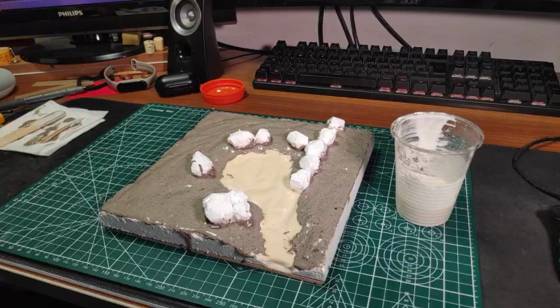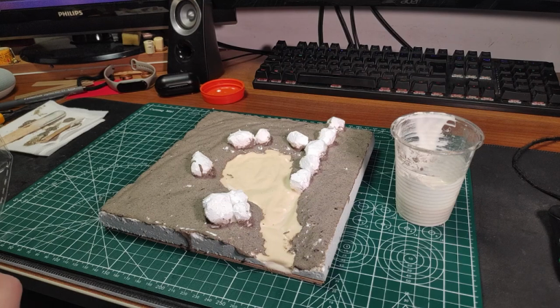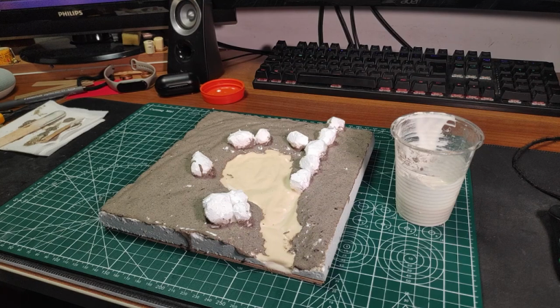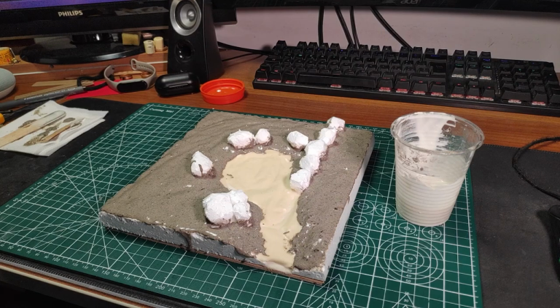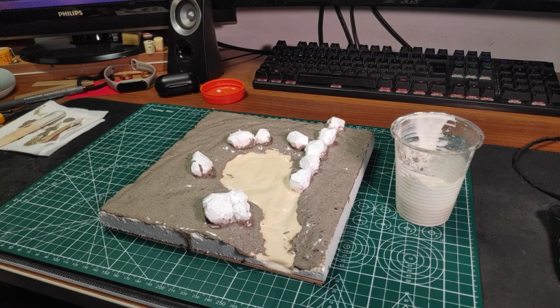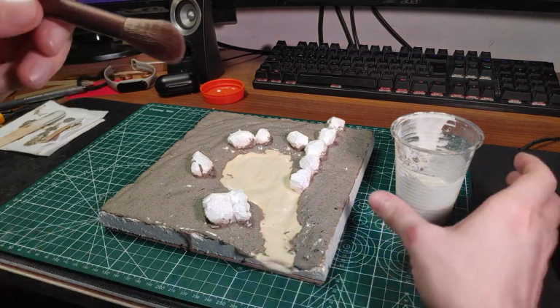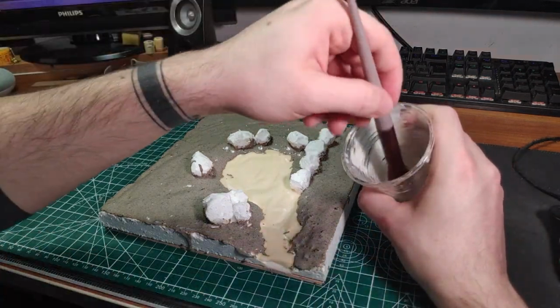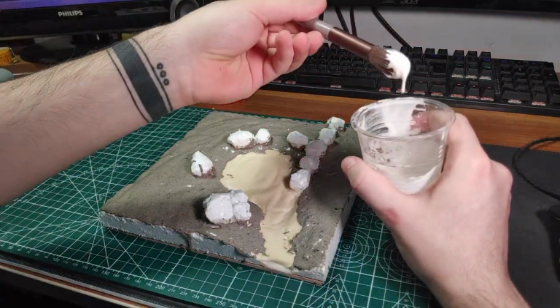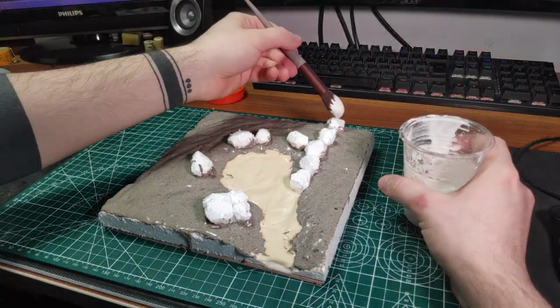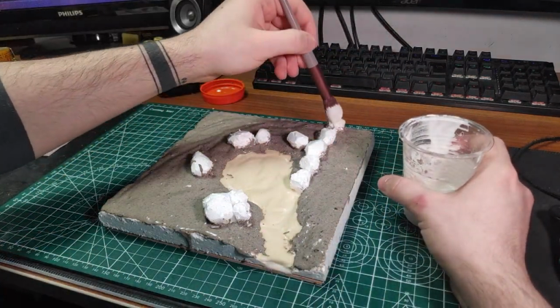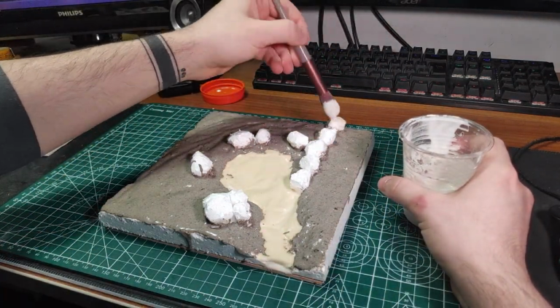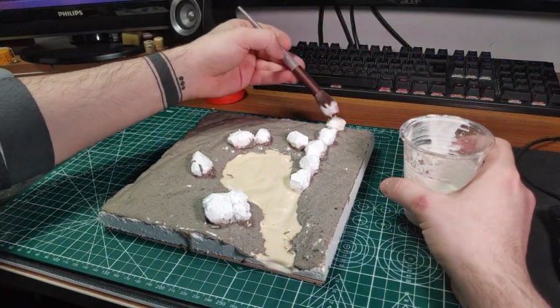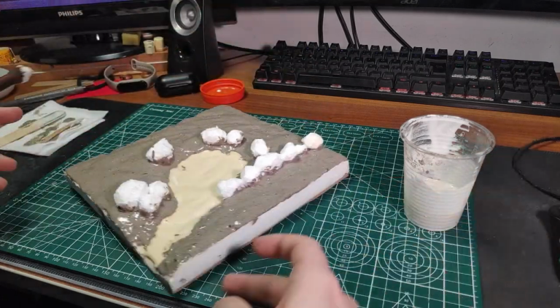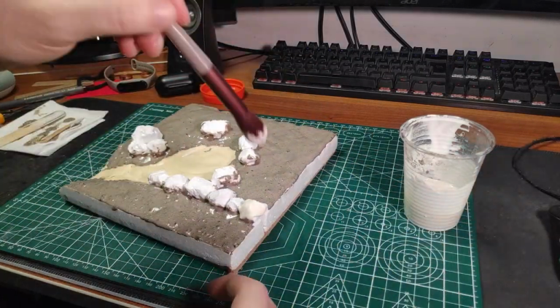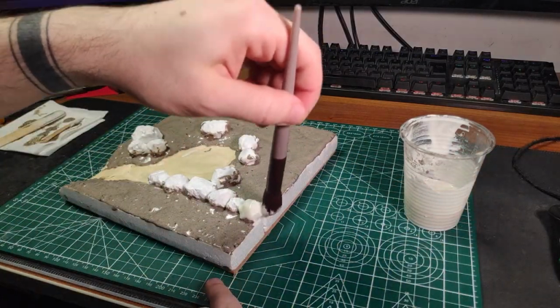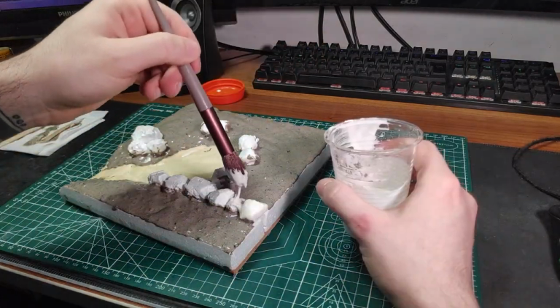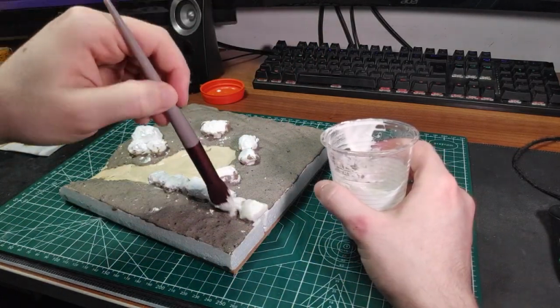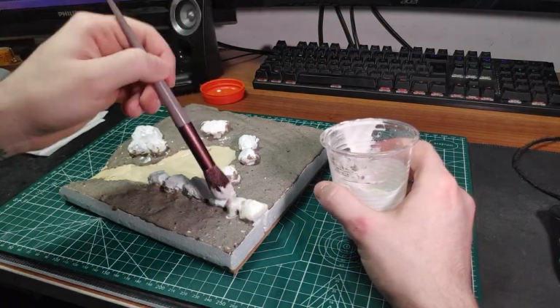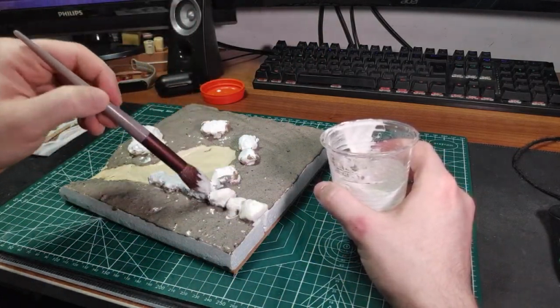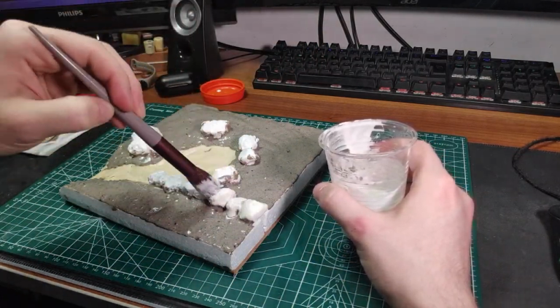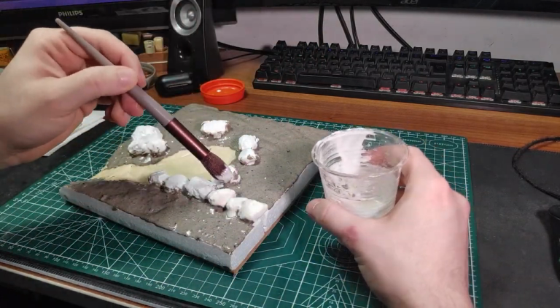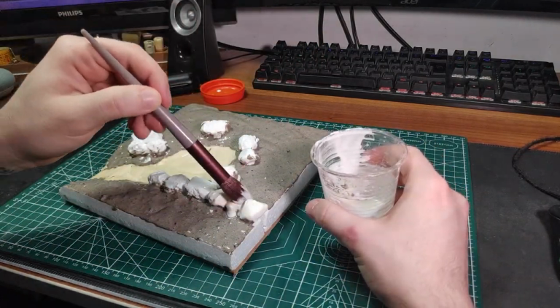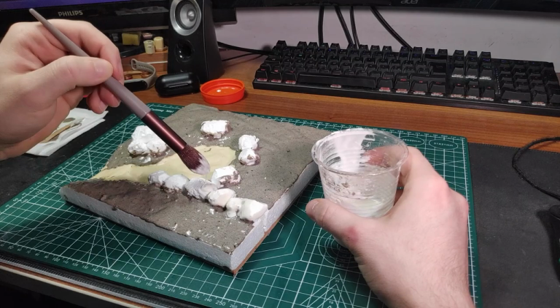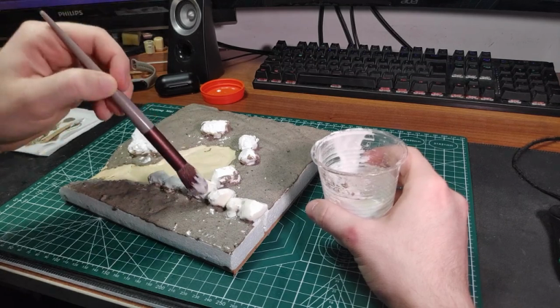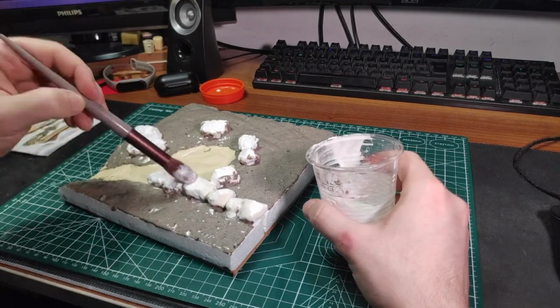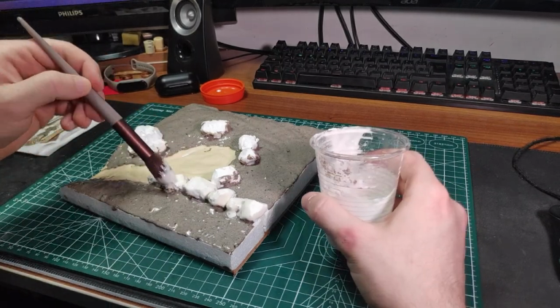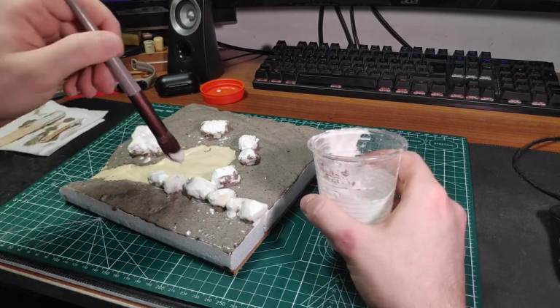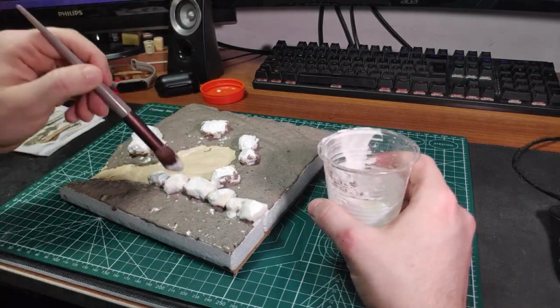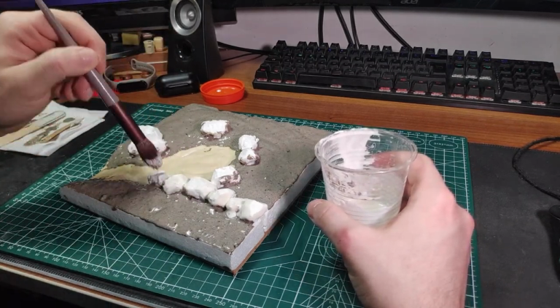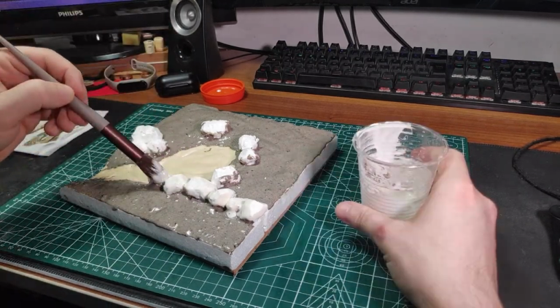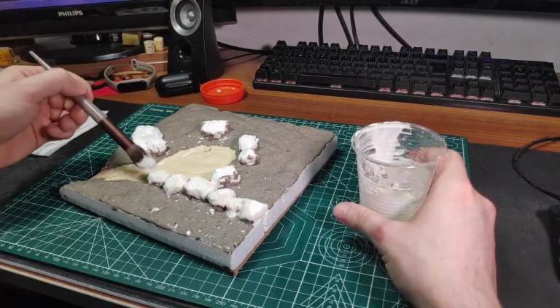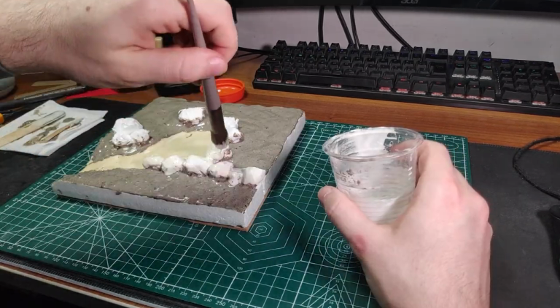Lastly, we can add a bunch of the same mix we used for the pond to cover the rocks and the sides of the terrain. This needs to be a little bit more thin compared to the other two. We can add a couple little bits to the land.